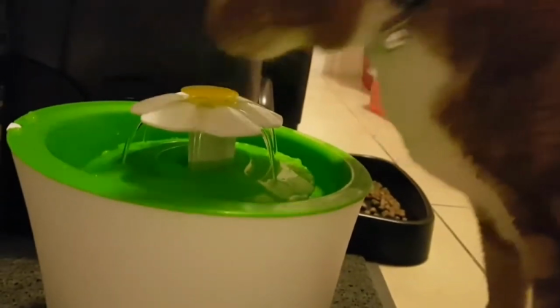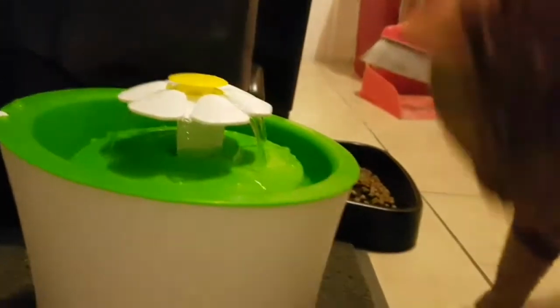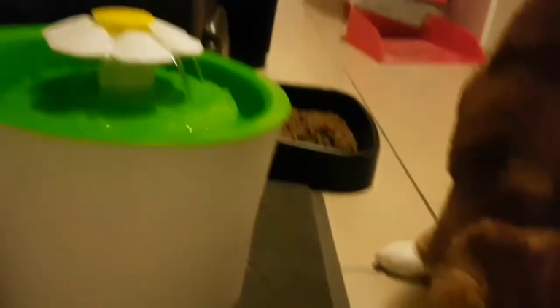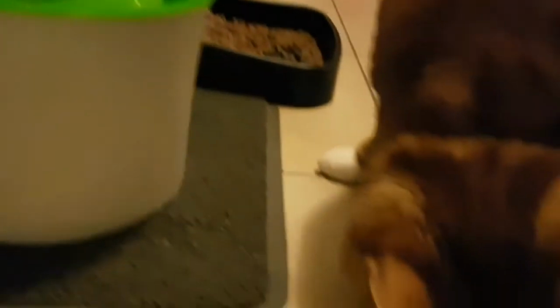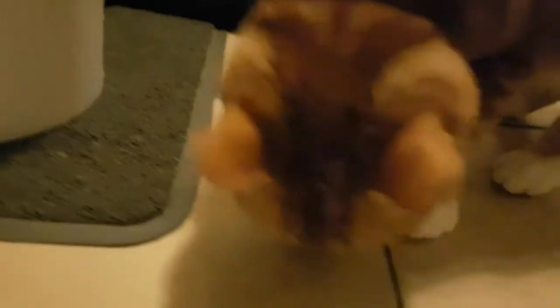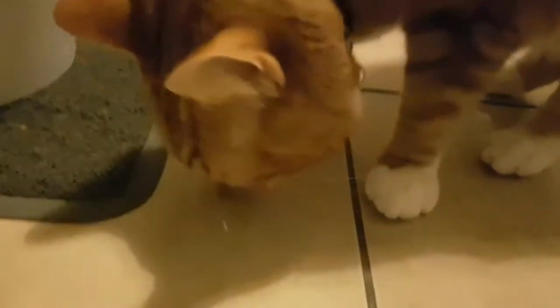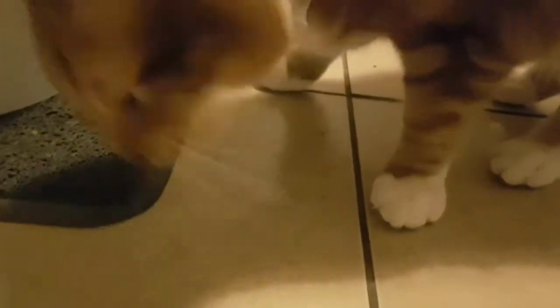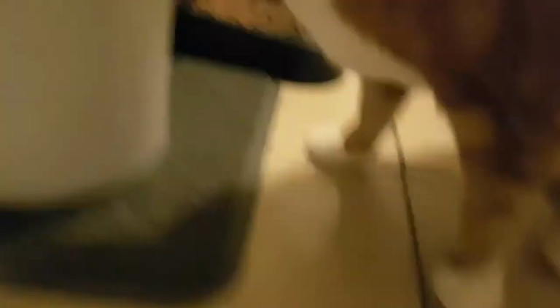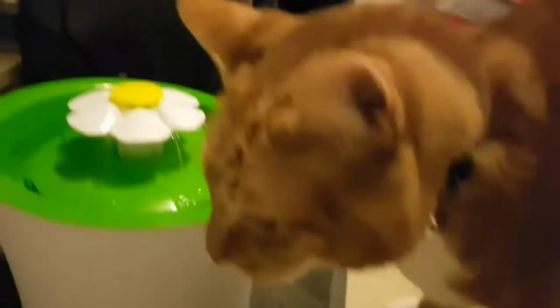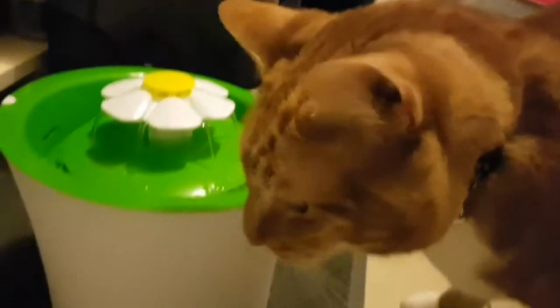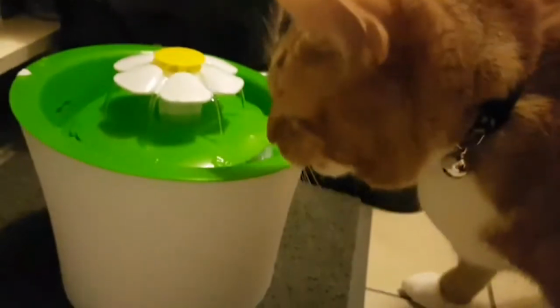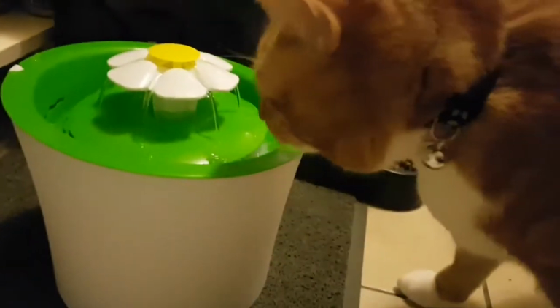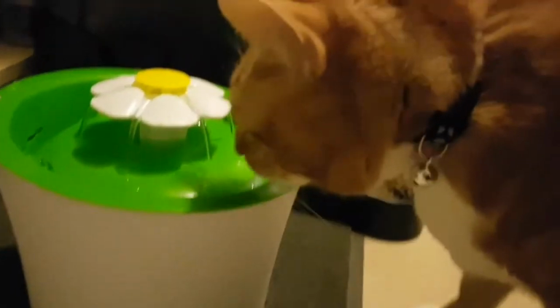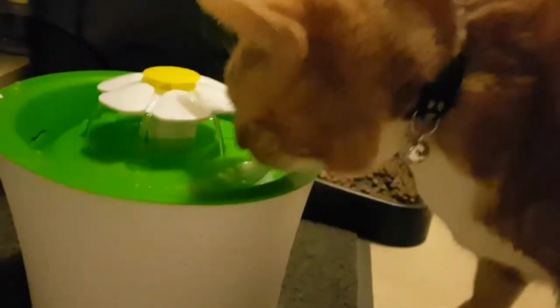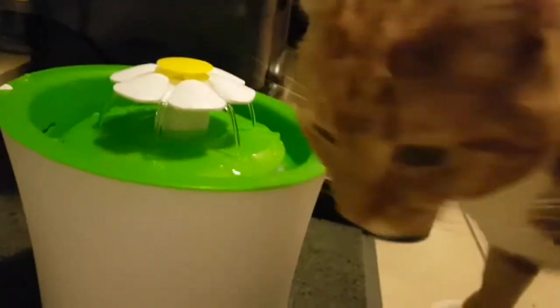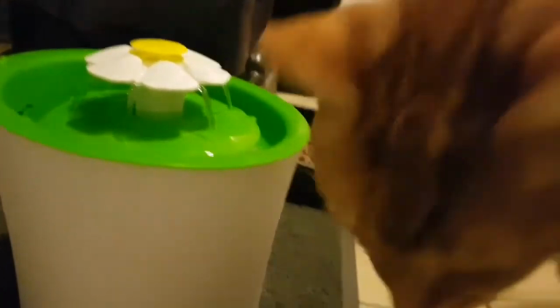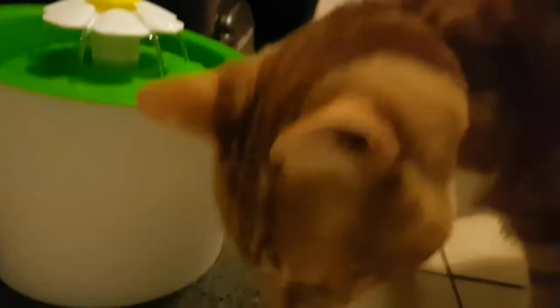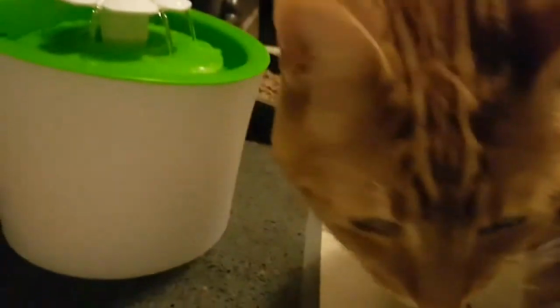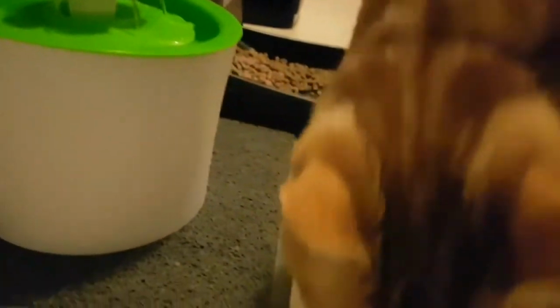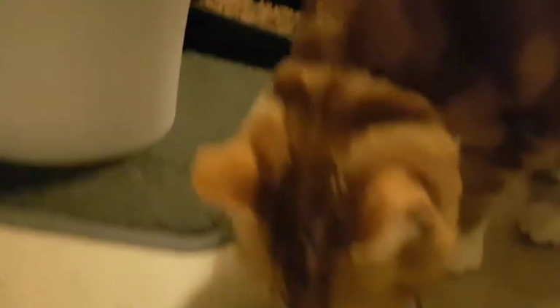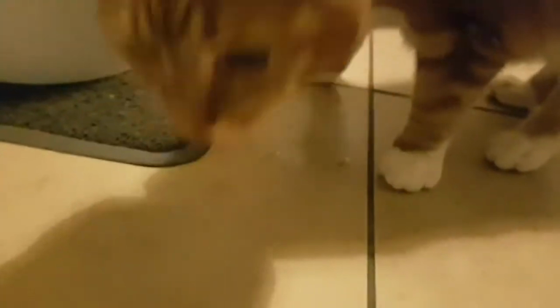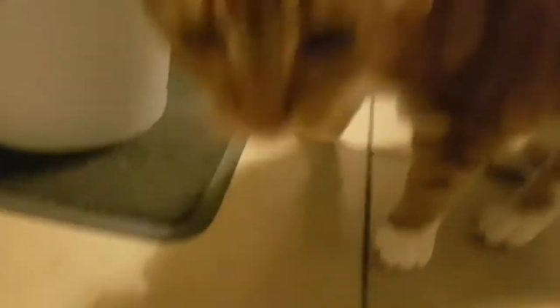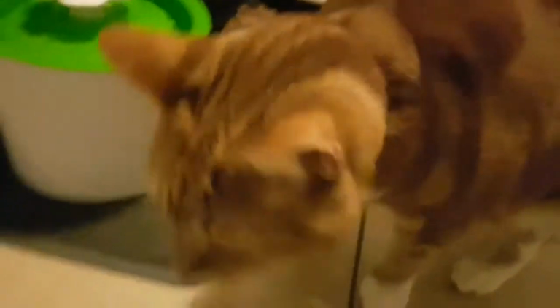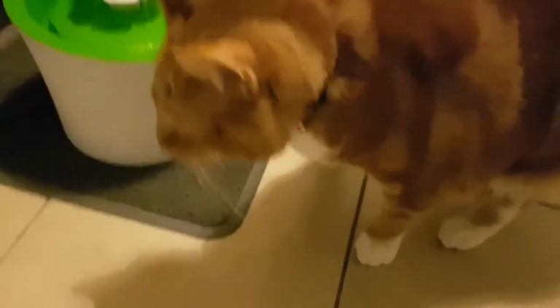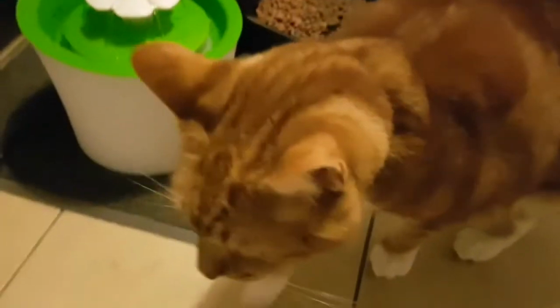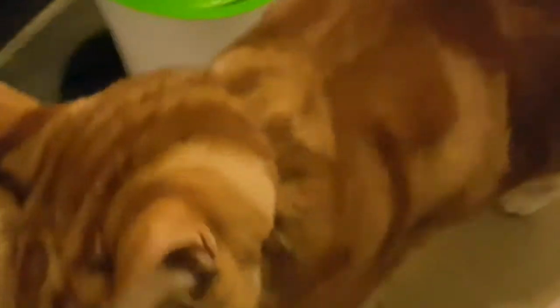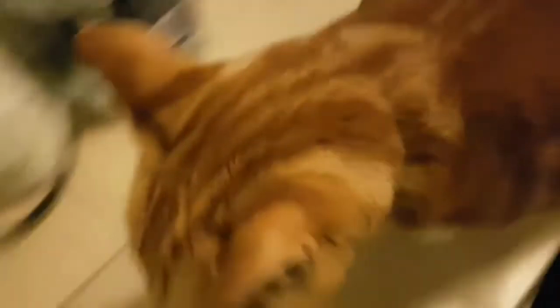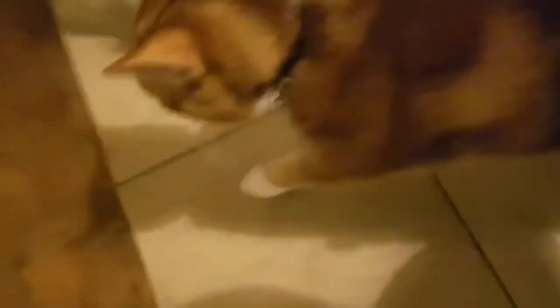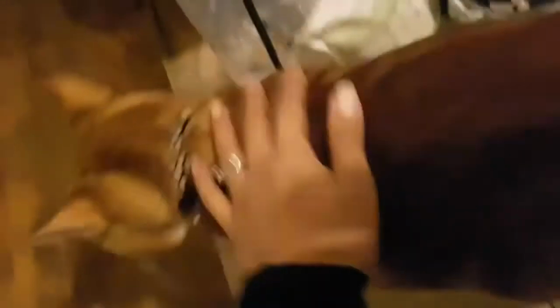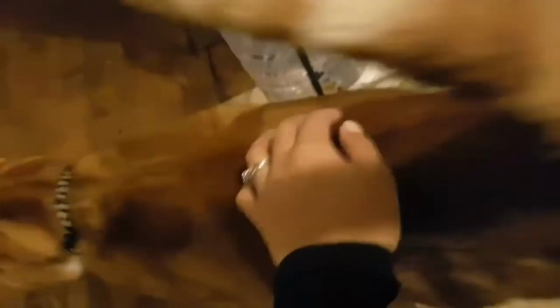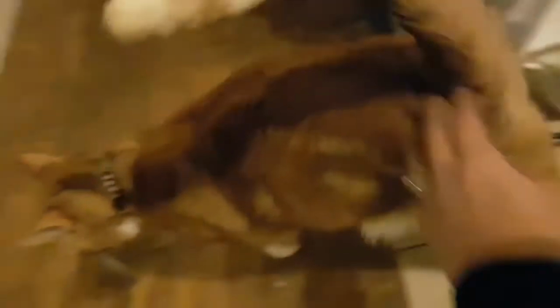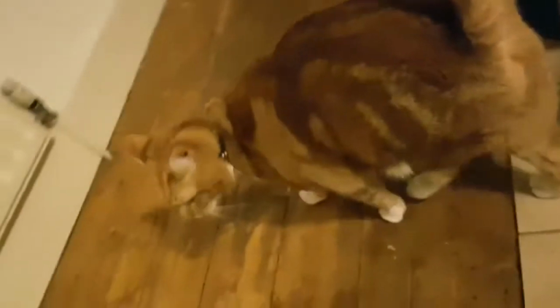Yay! He took the treat! He's not scared anymore of the water fountain. Let's see if he drinks — I did it earlier. I'm so proud of you Simba, well done!